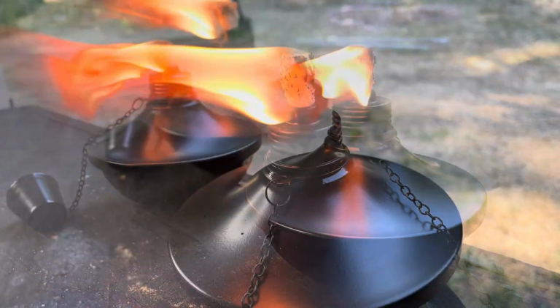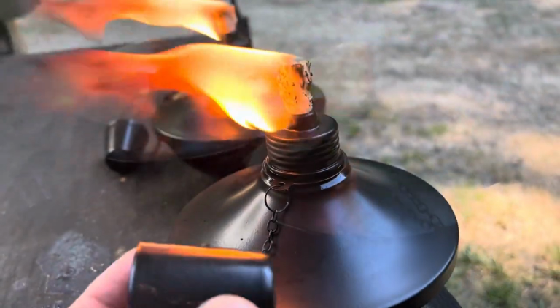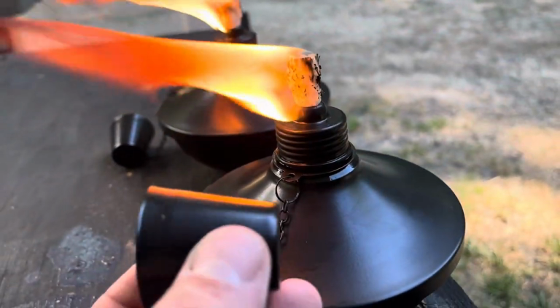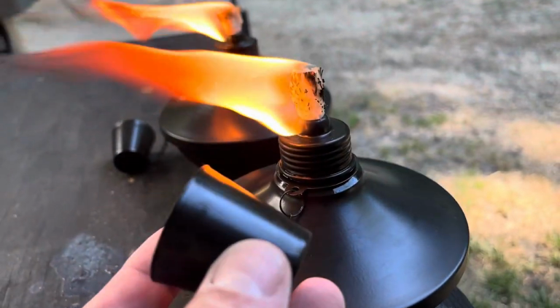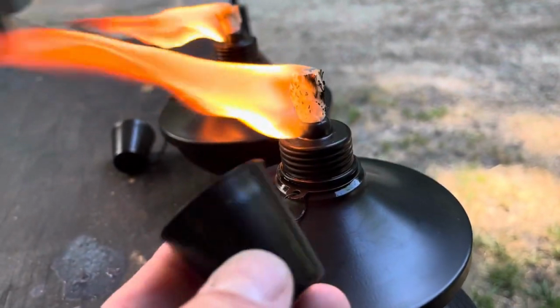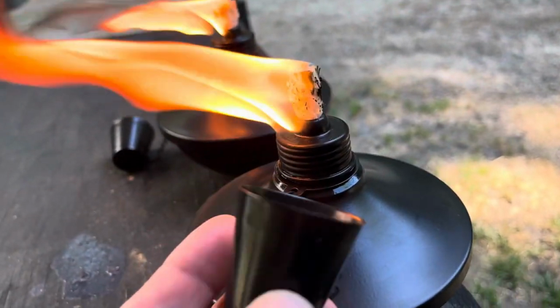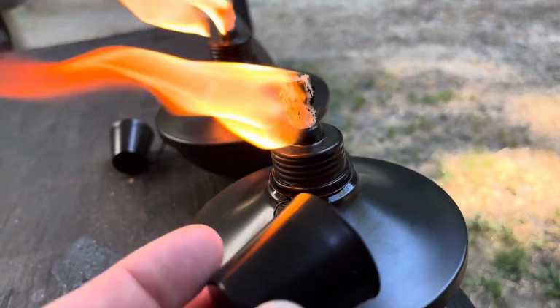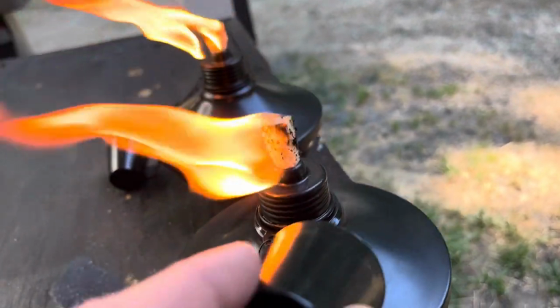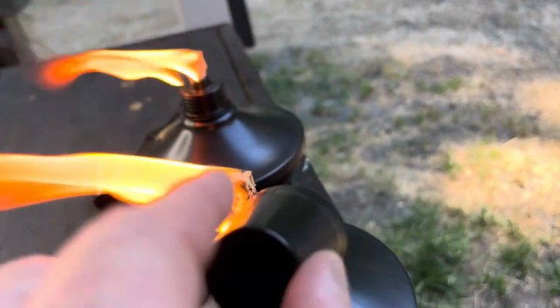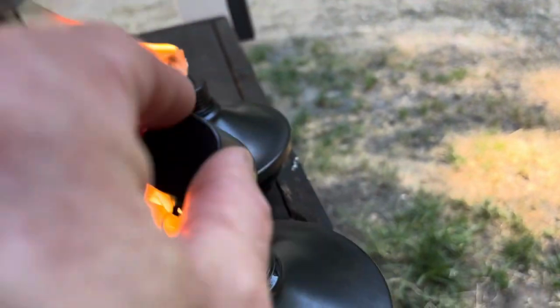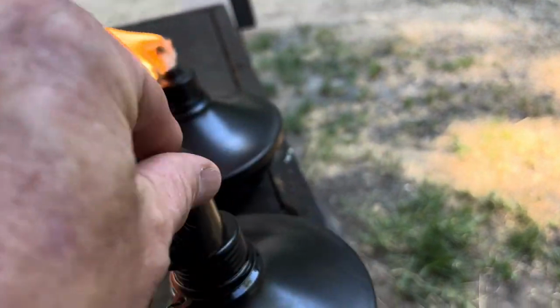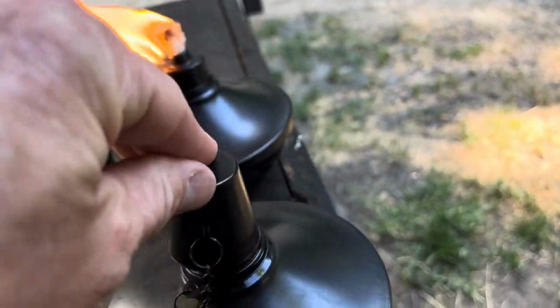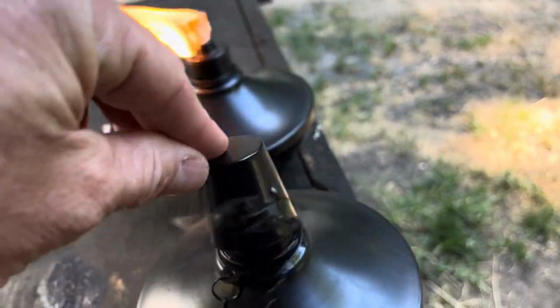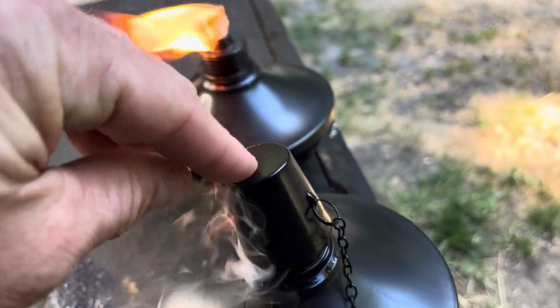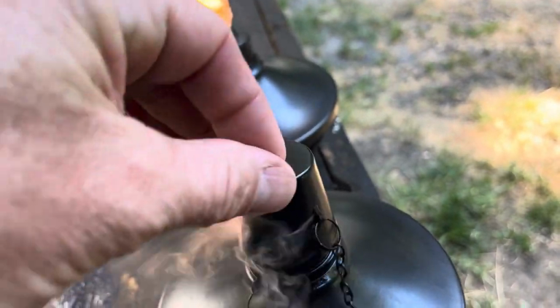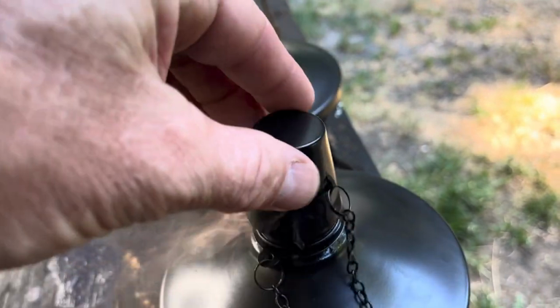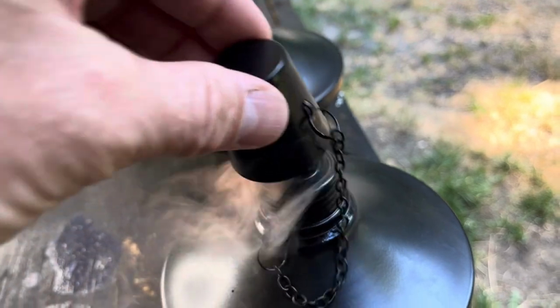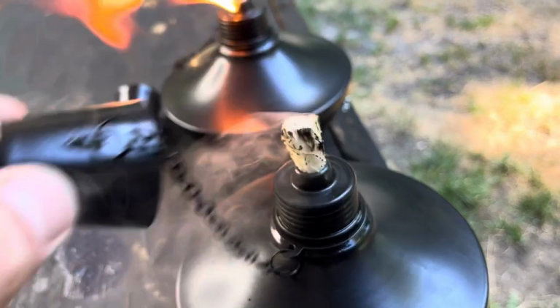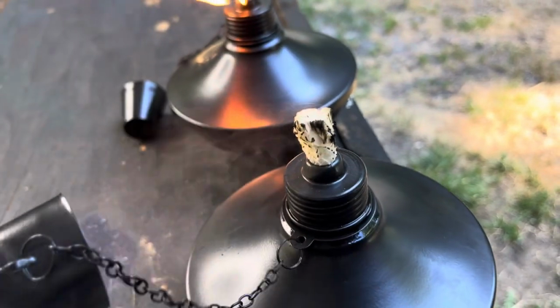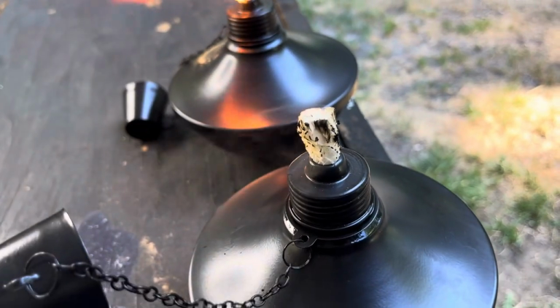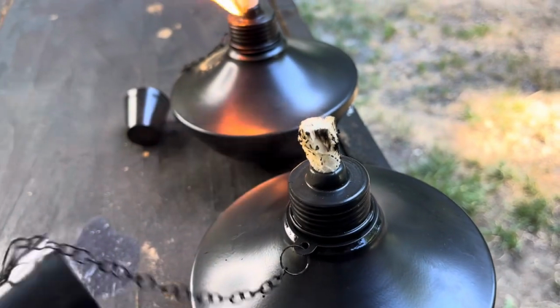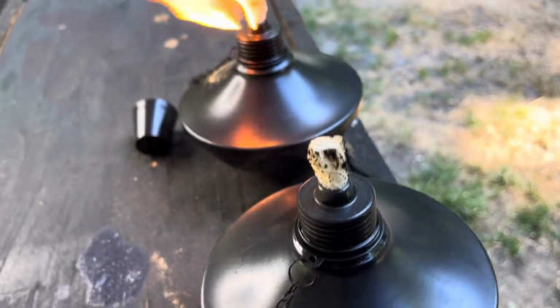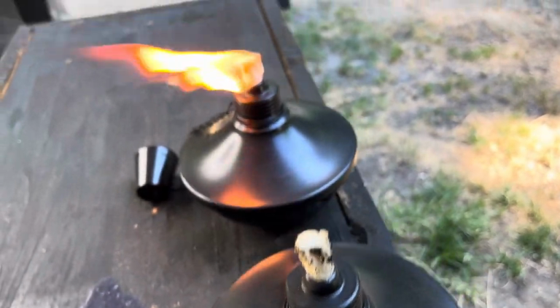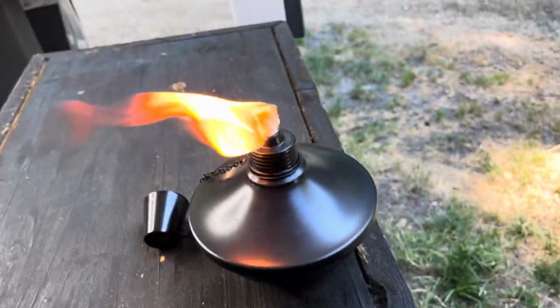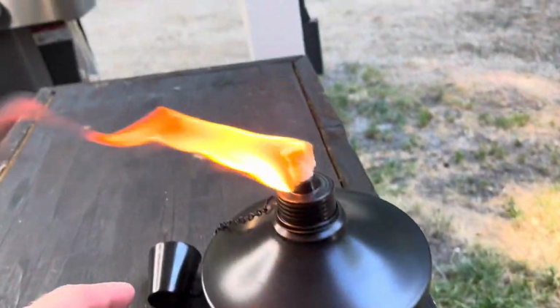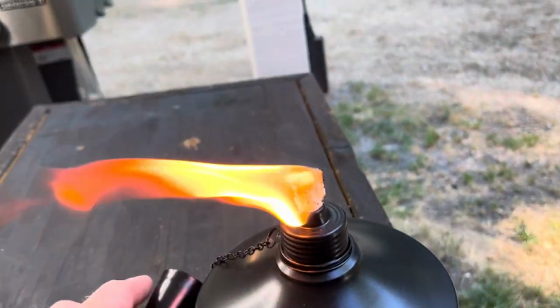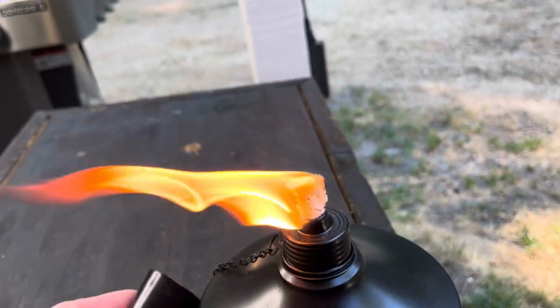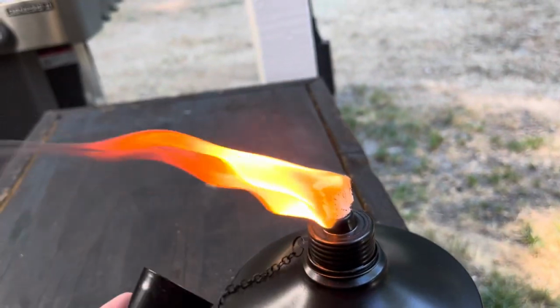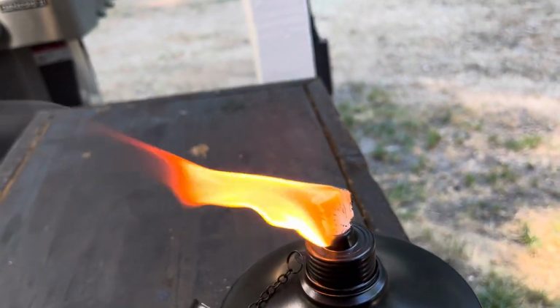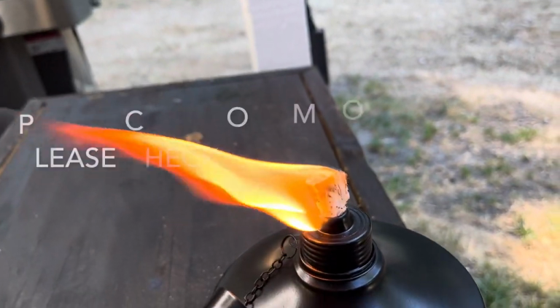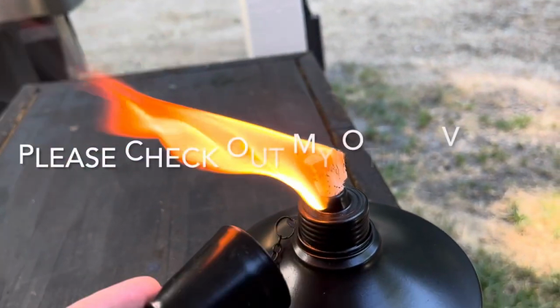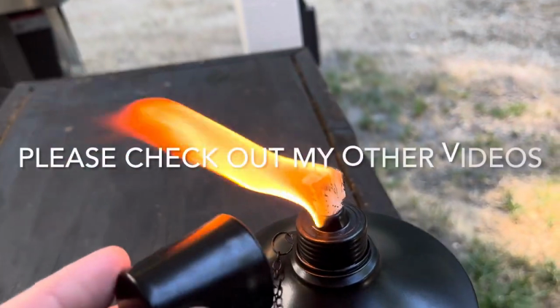Now when you want to extinguish it, you just put the cap on — like that and it's out. Ready to go again. Same thing with this one.